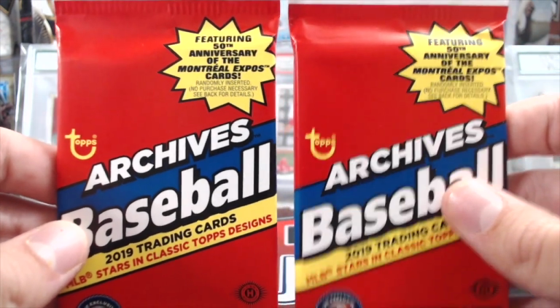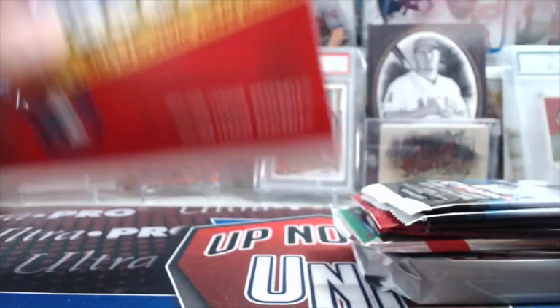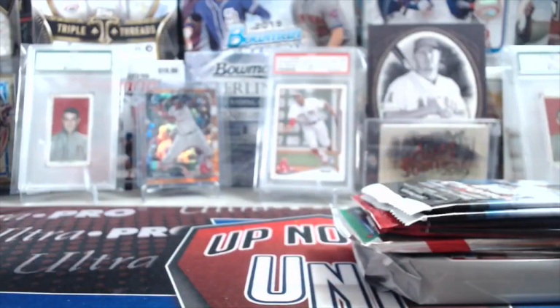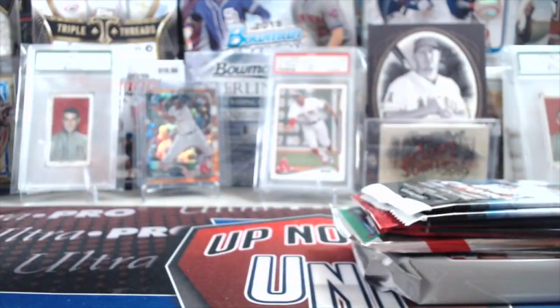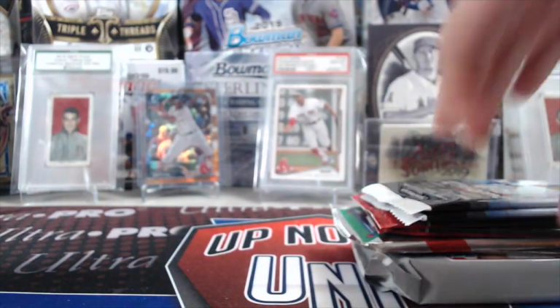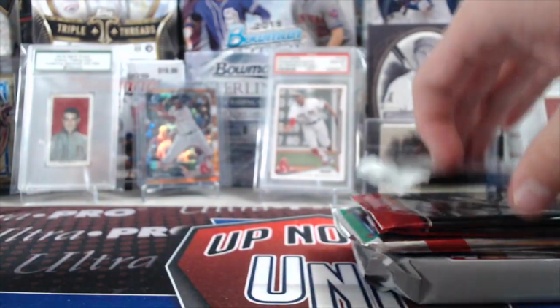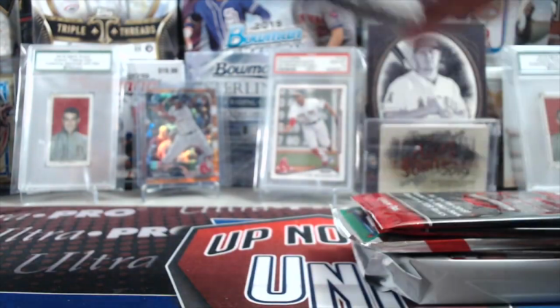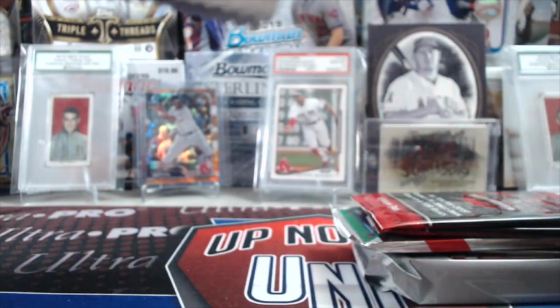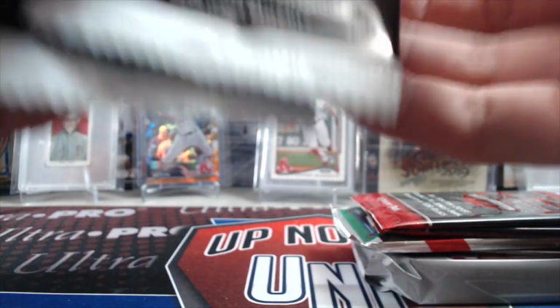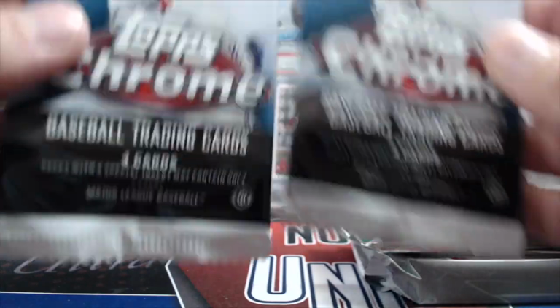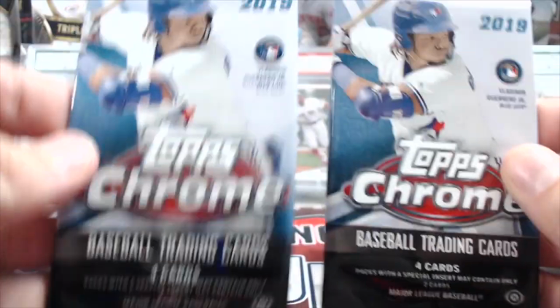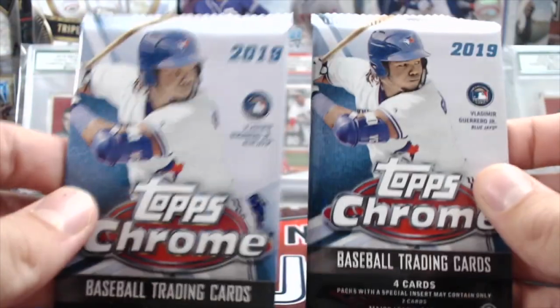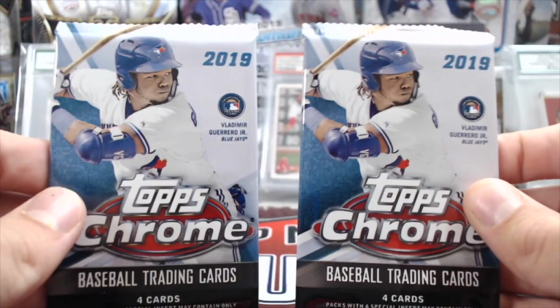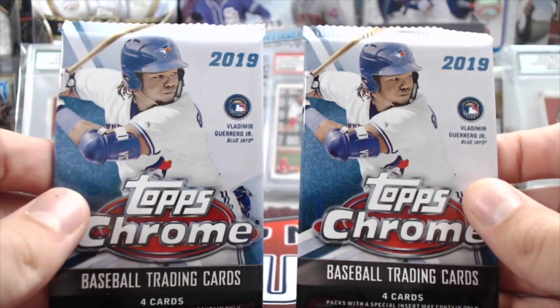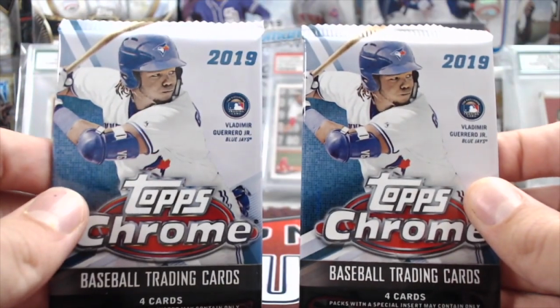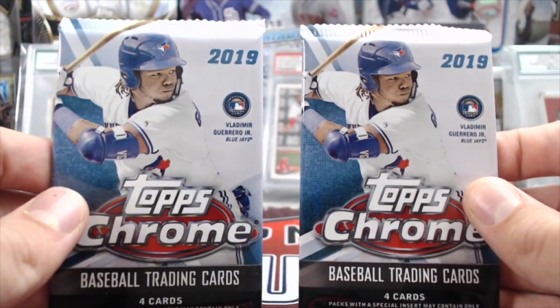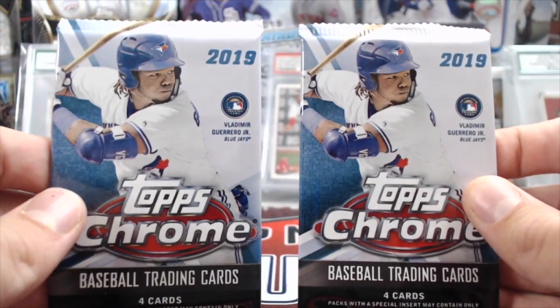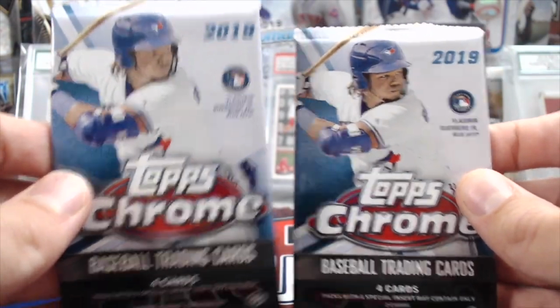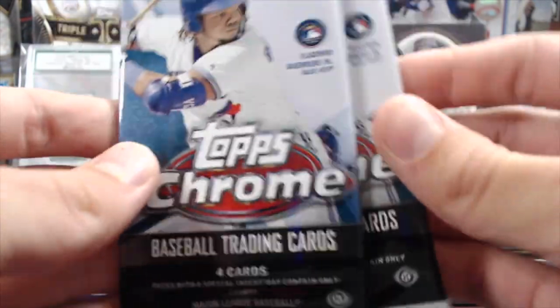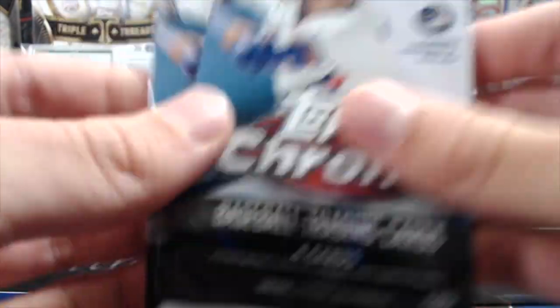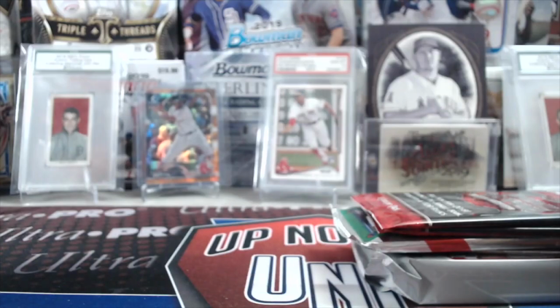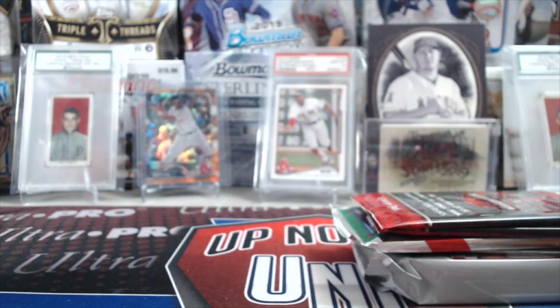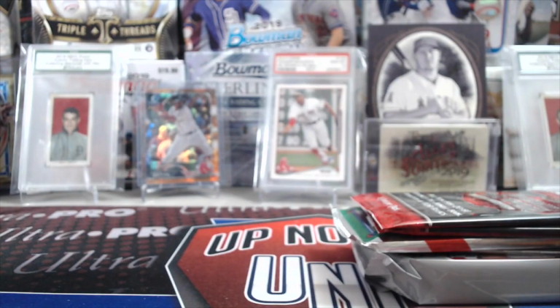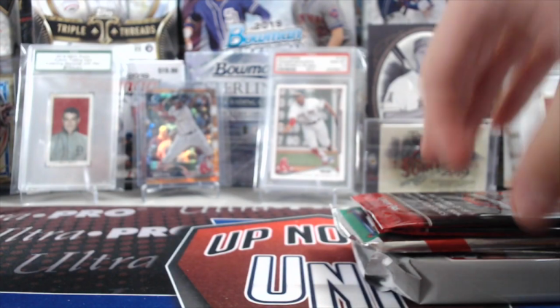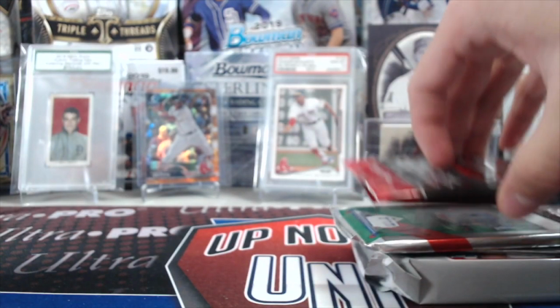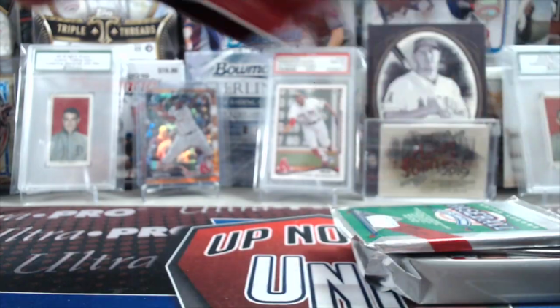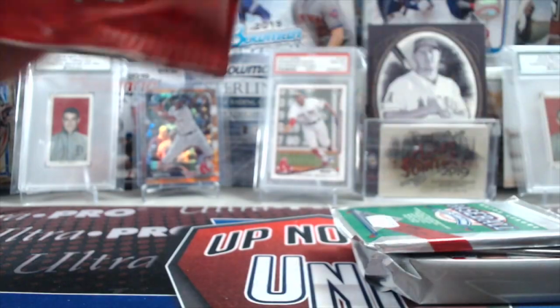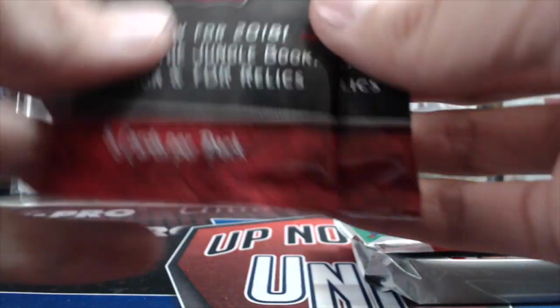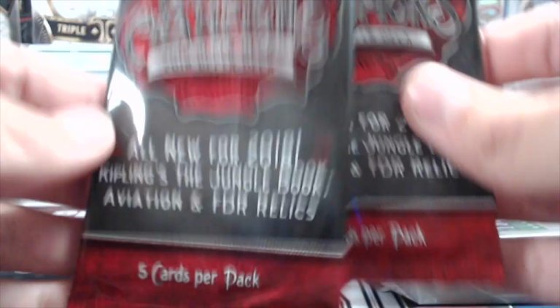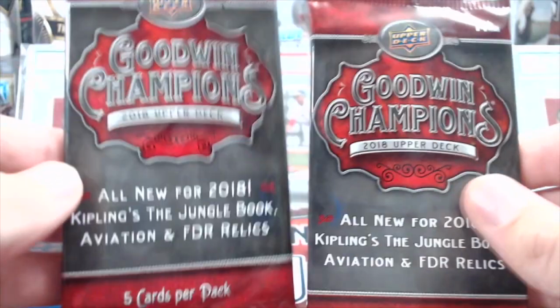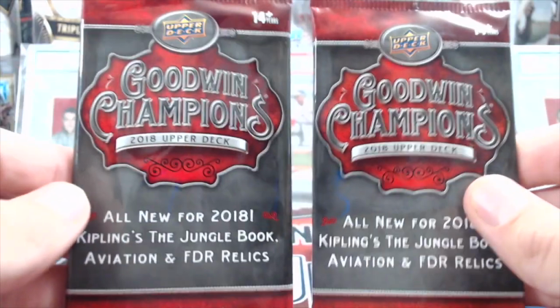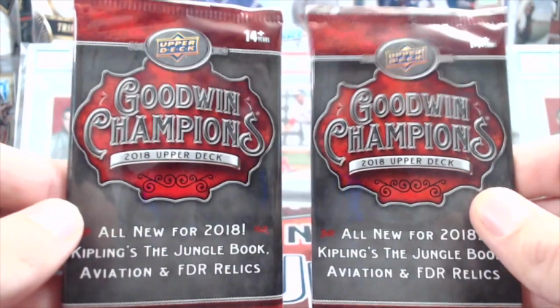We literally have not pulled anything good. I think we still have two autos left. We got 2 19 Chrome Hobby packs — I think we have one auto left out of Chrome, too.